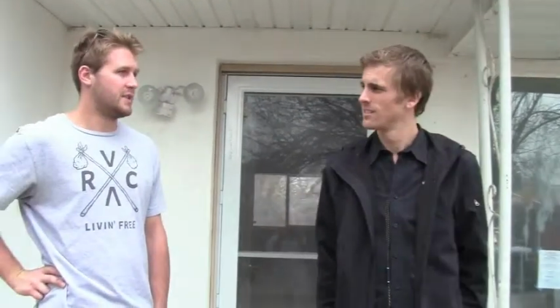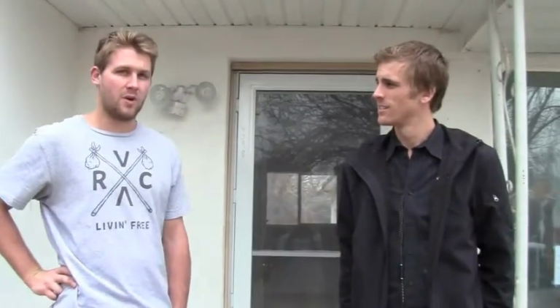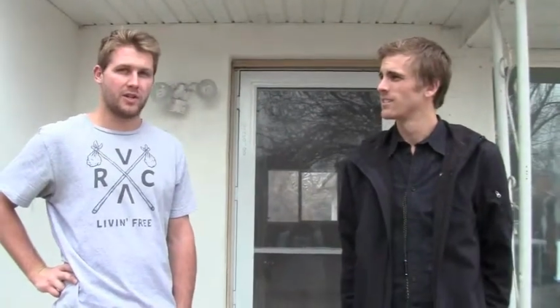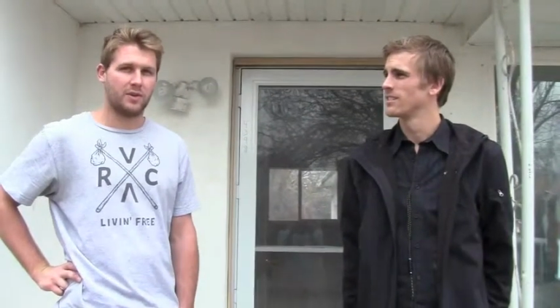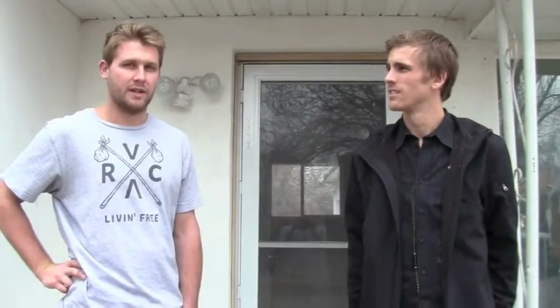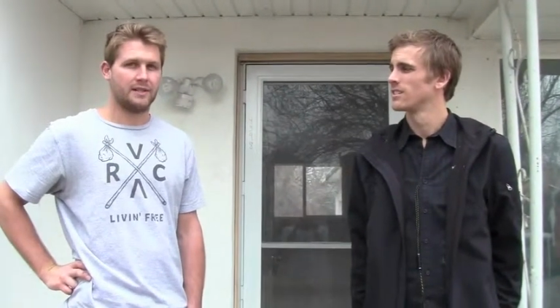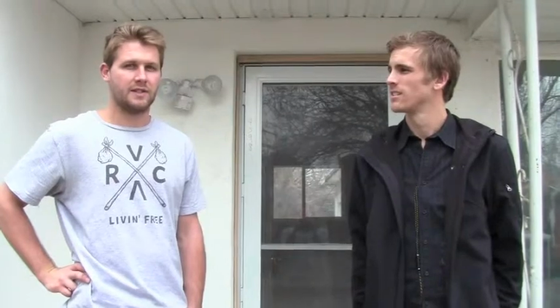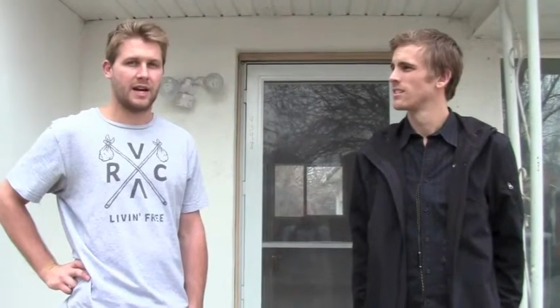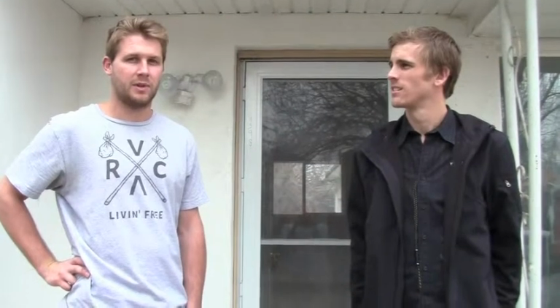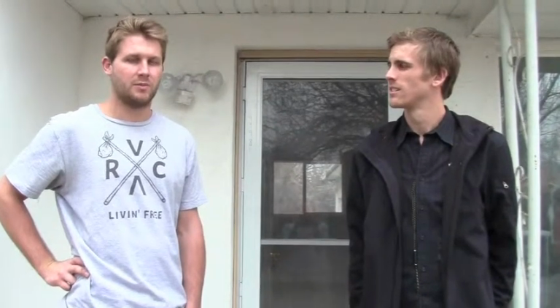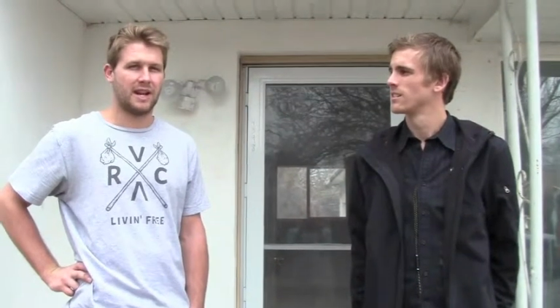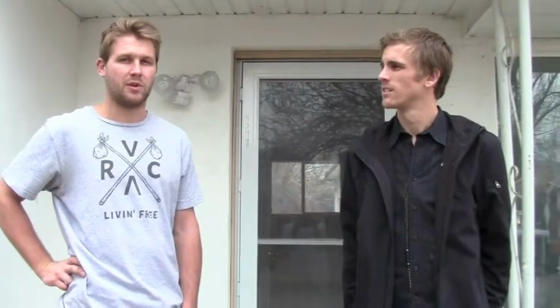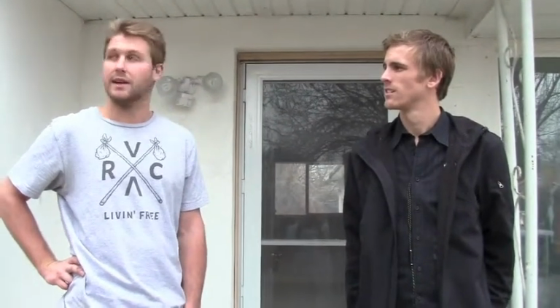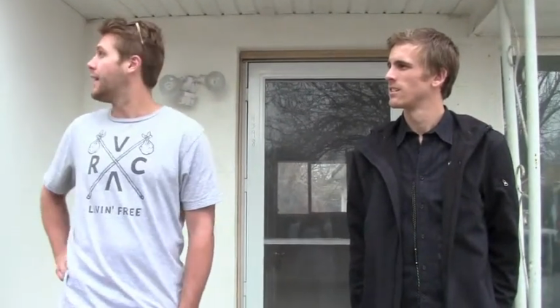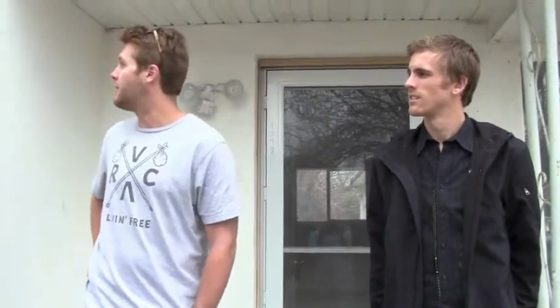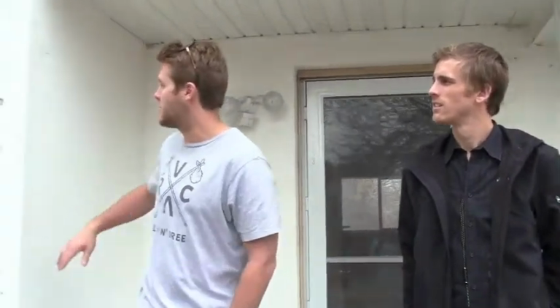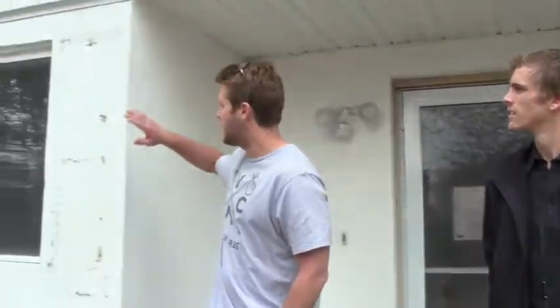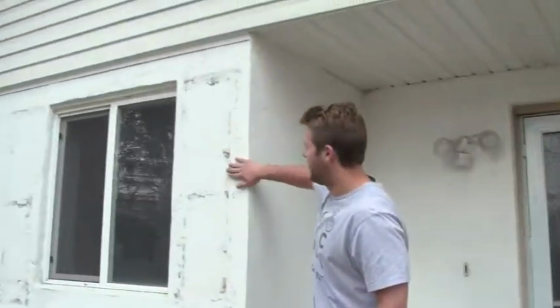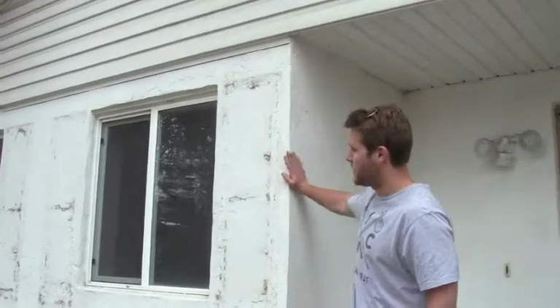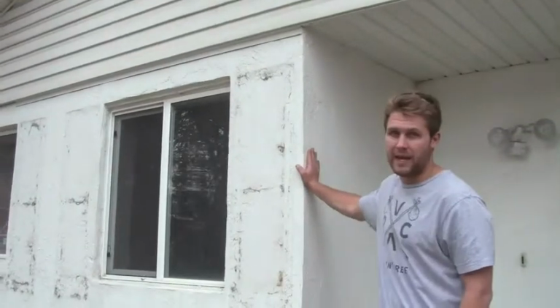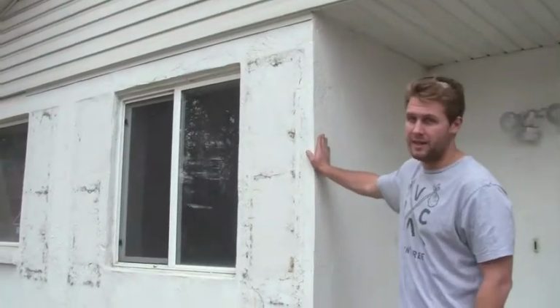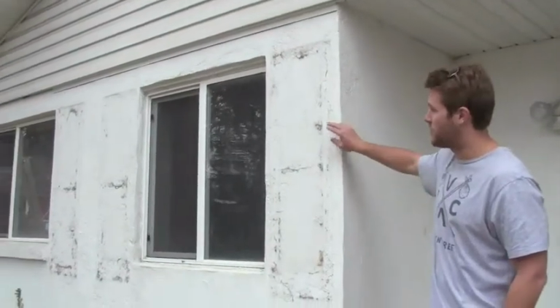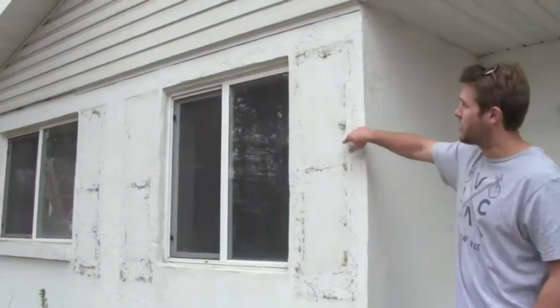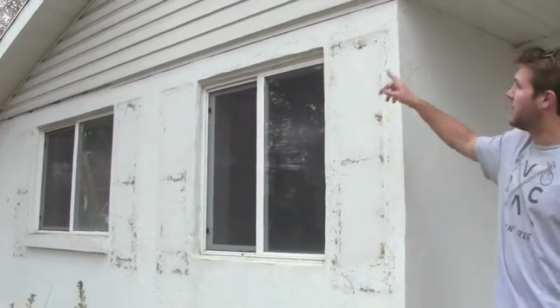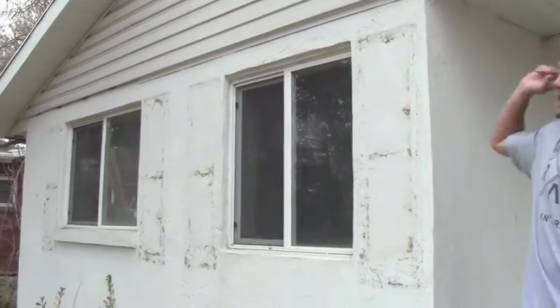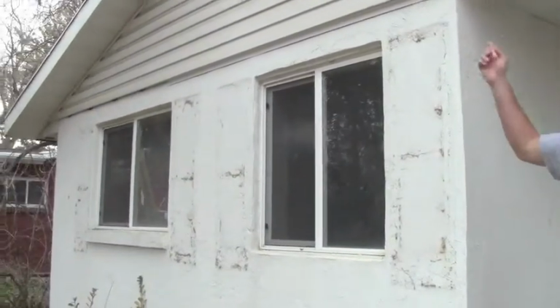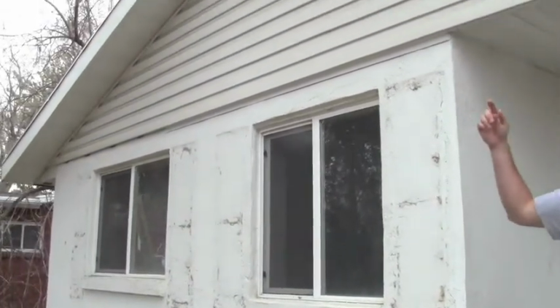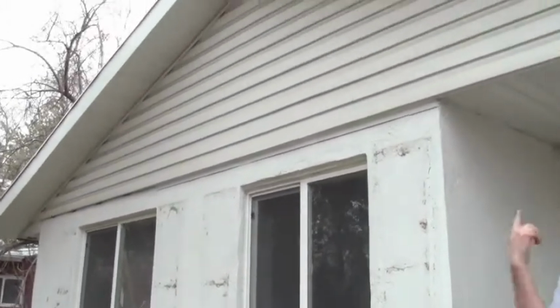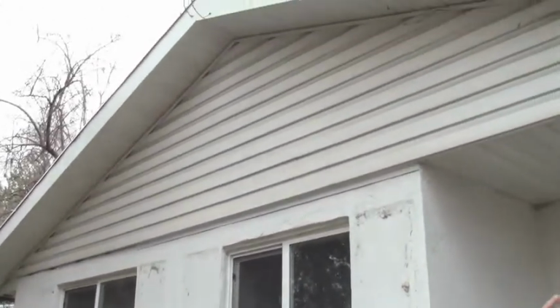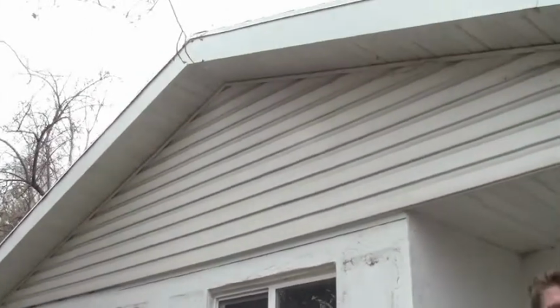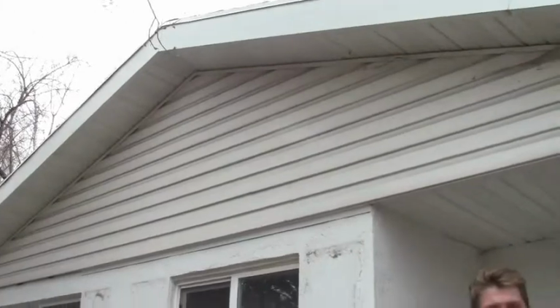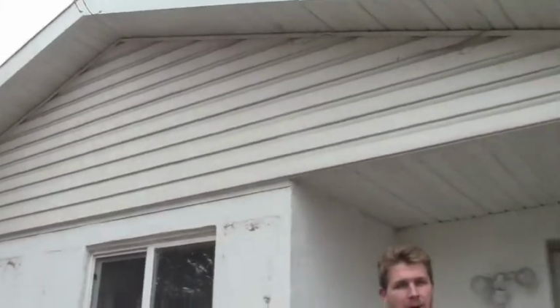This is a lower-end project — not as crazy as some of the last ones we've been doing. So we should be getting out of here pretty quick. You can see the outside — definitely need some paint. We're going to put some new shutters and repair the soffit and fascia around the whole house.